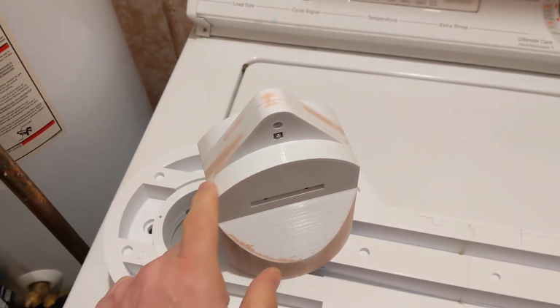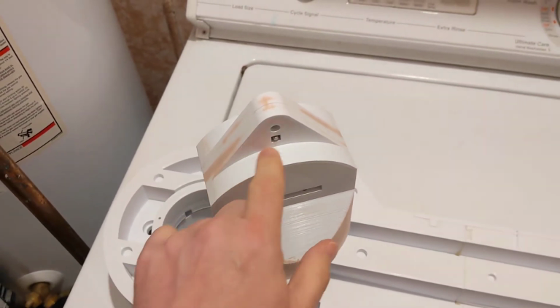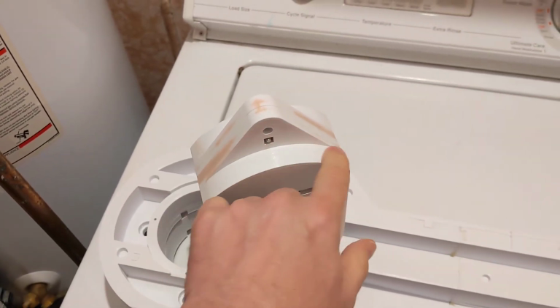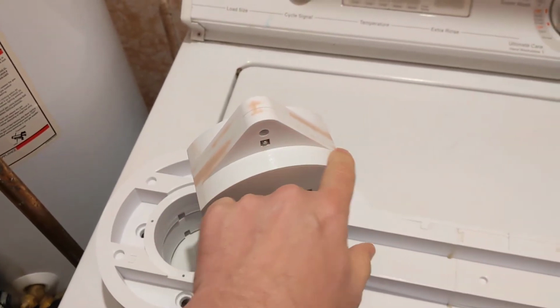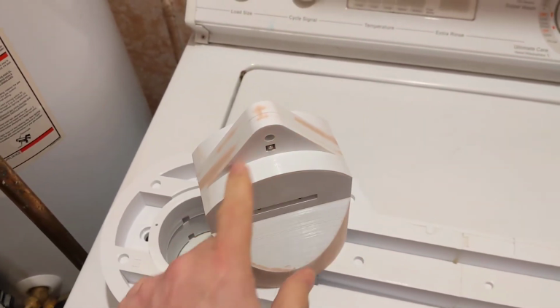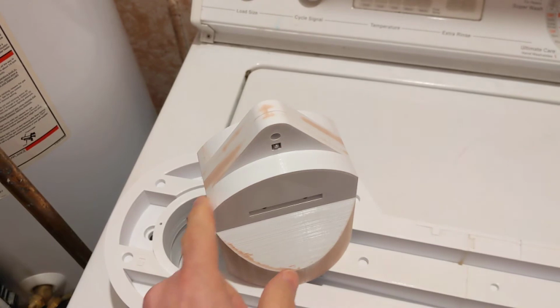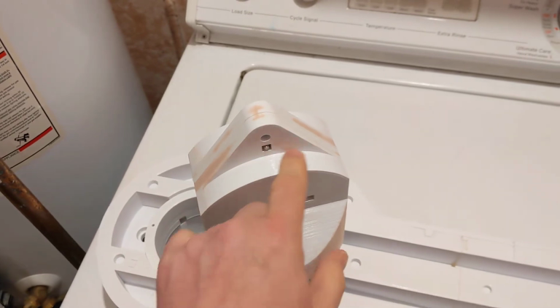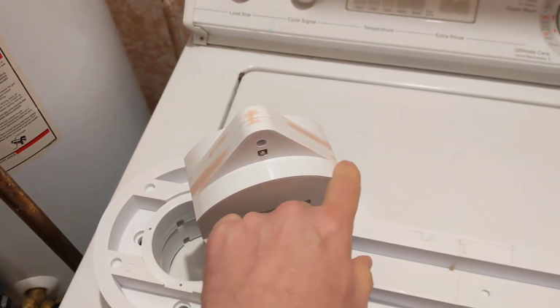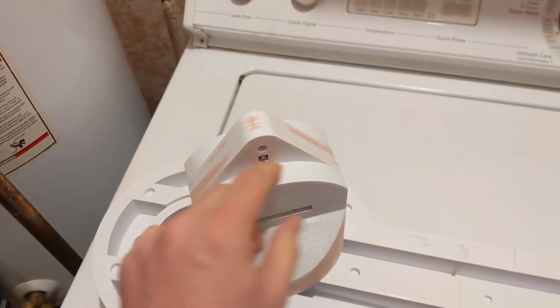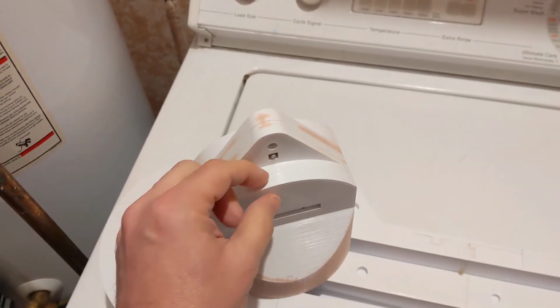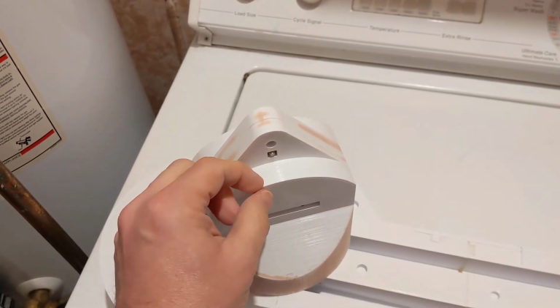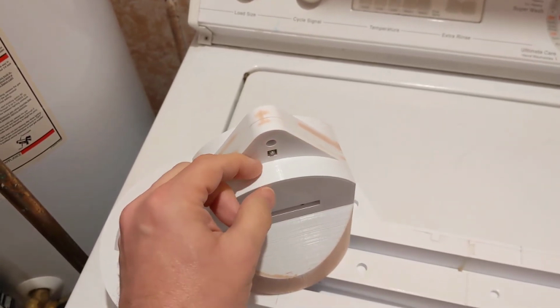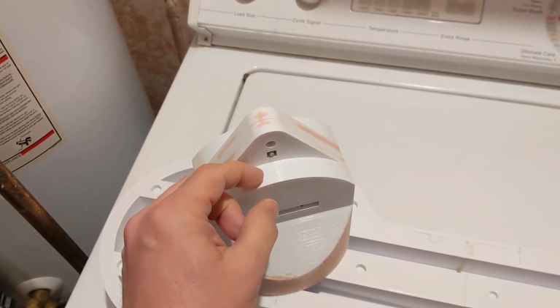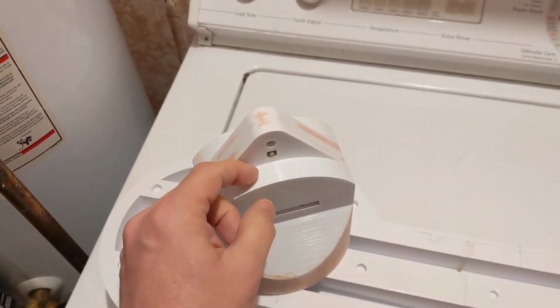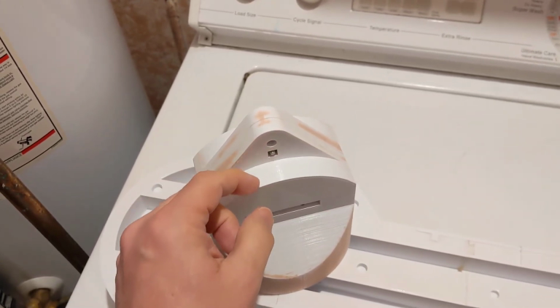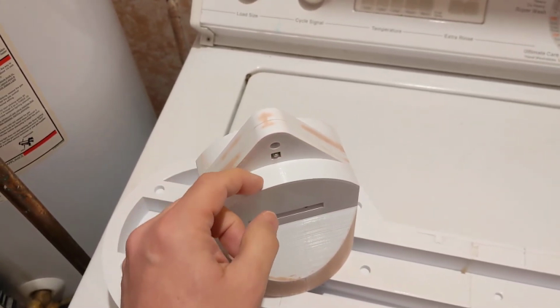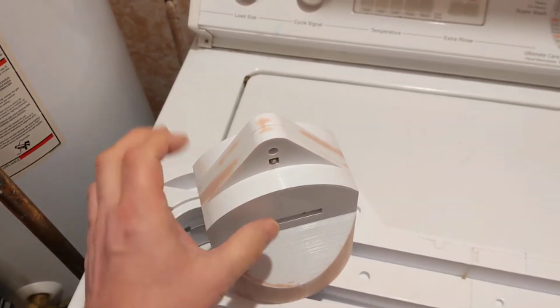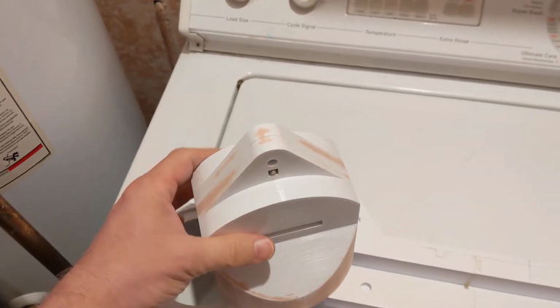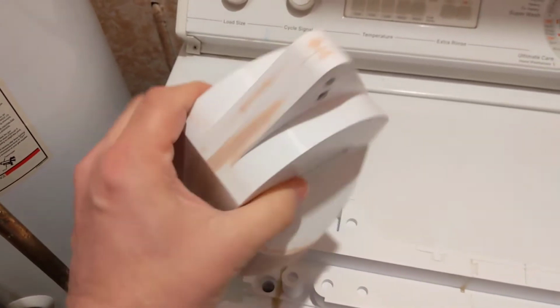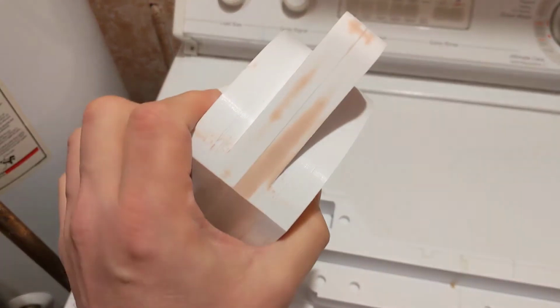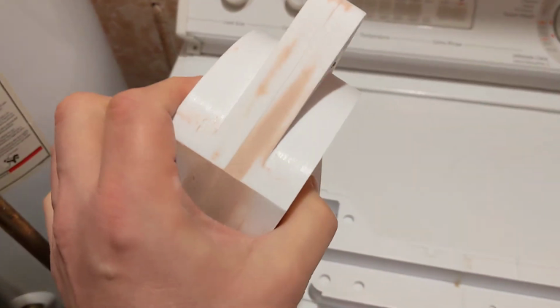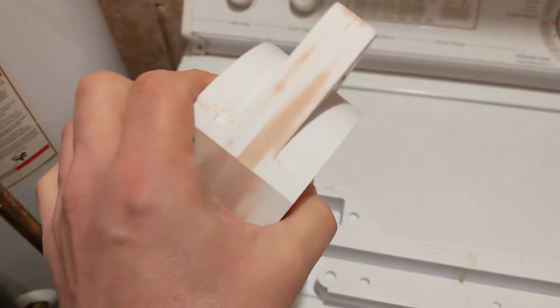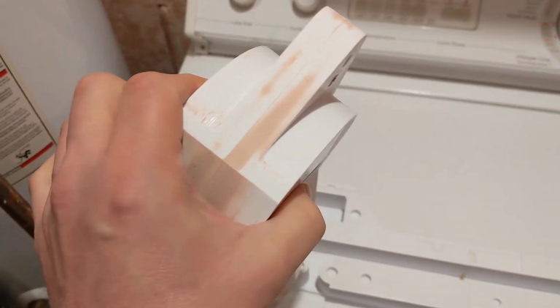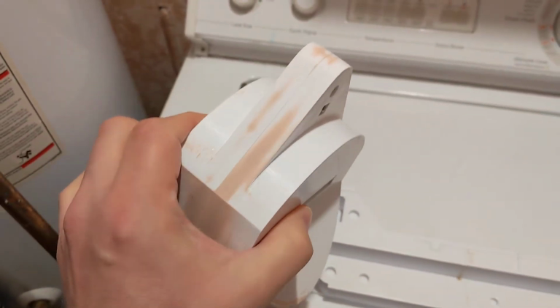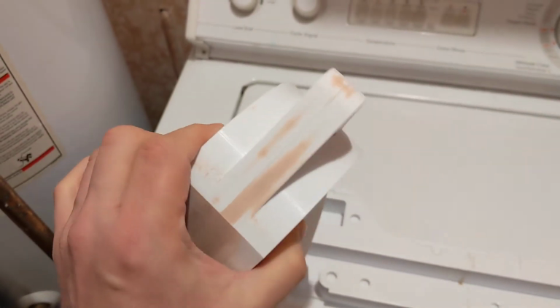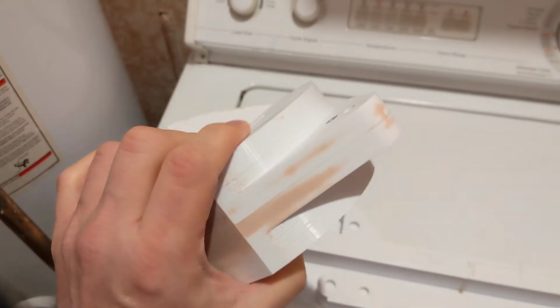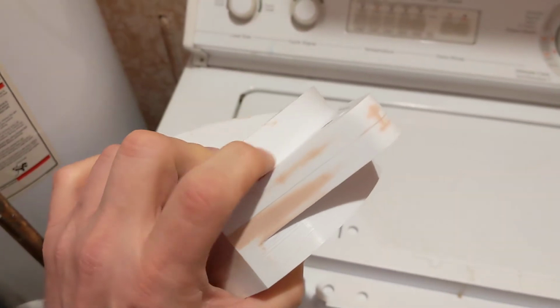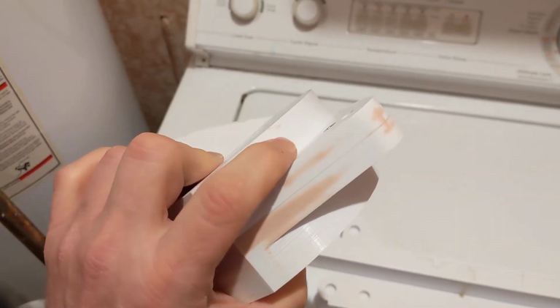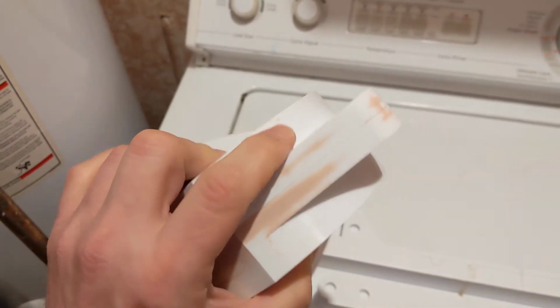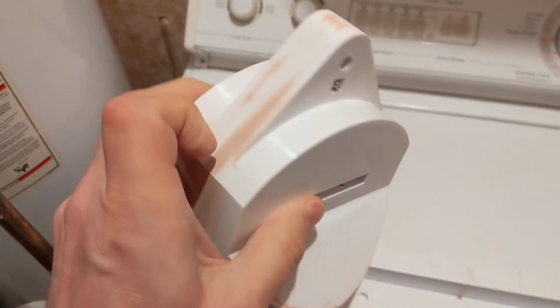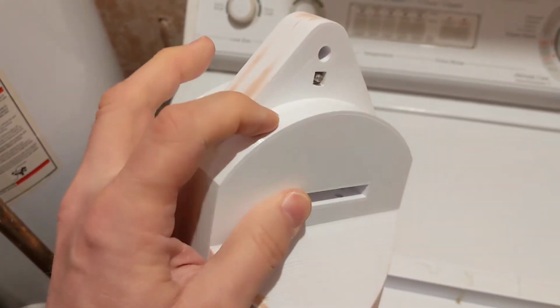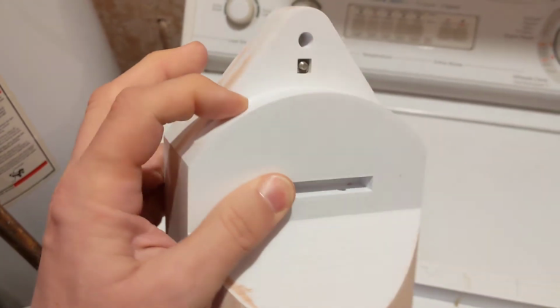I think I might try to sand this curve a little first — it's quite rough for whatever reason. There are layer lines on both sides.